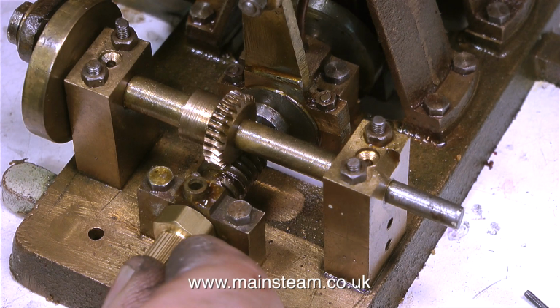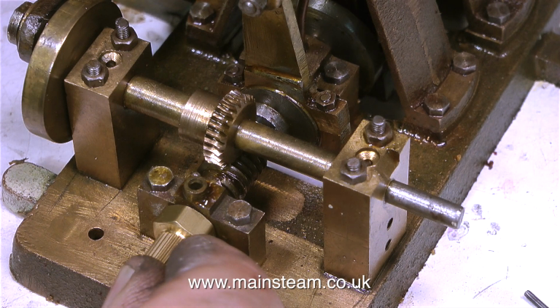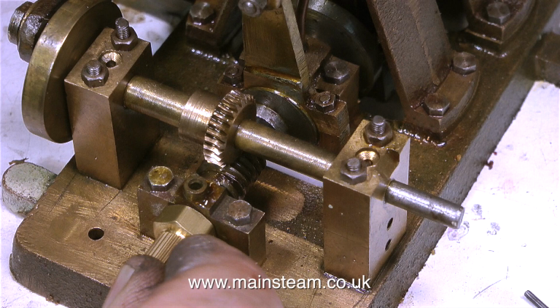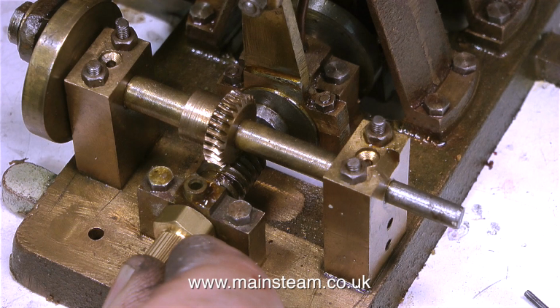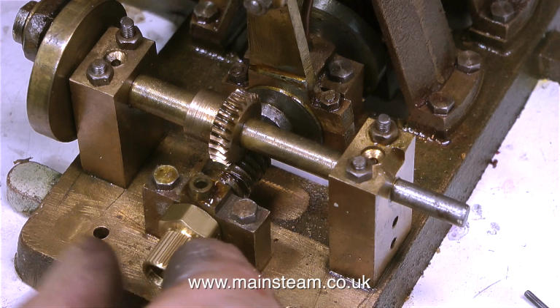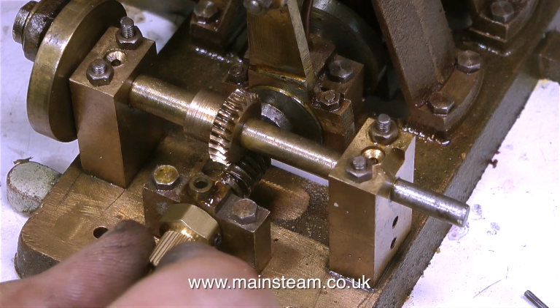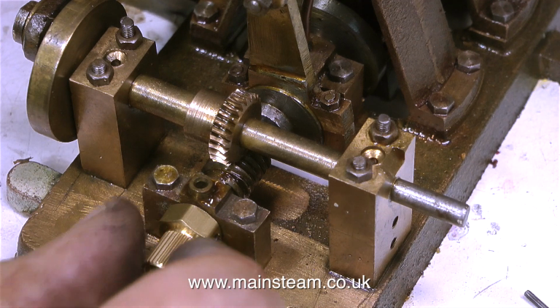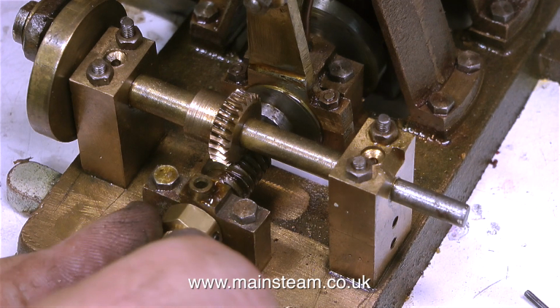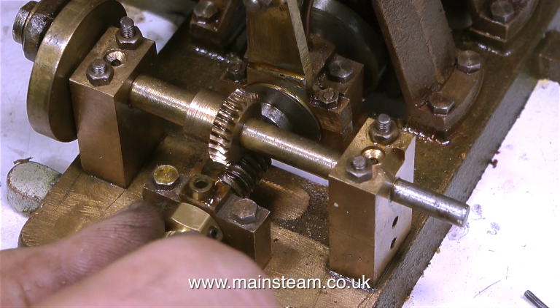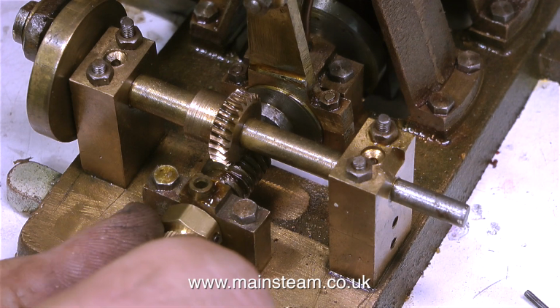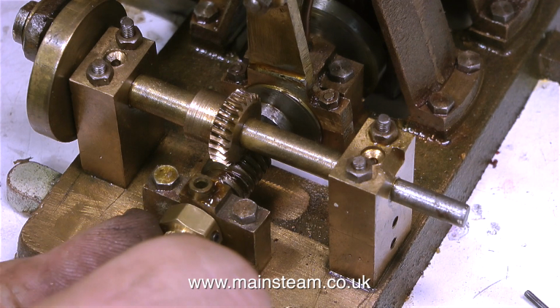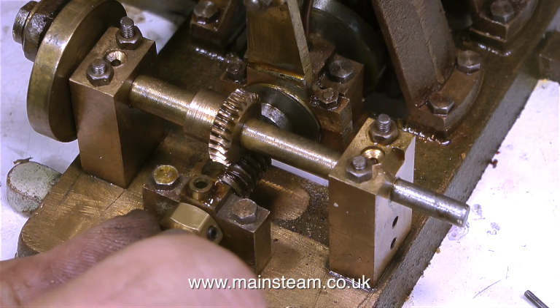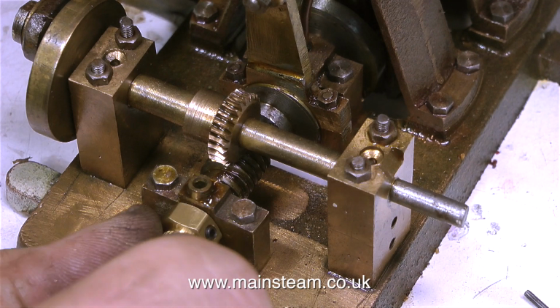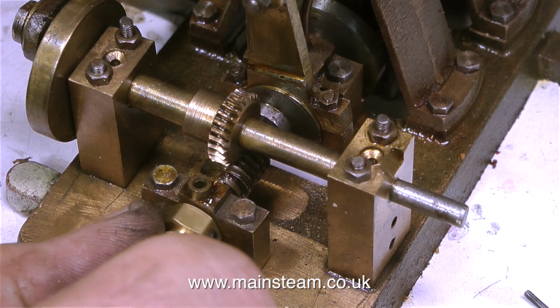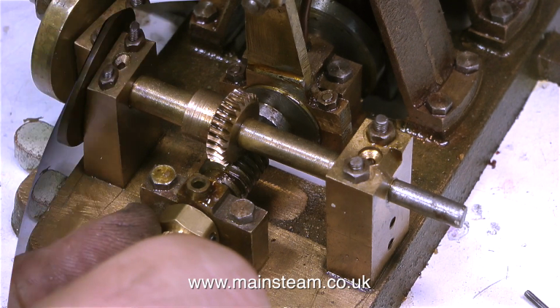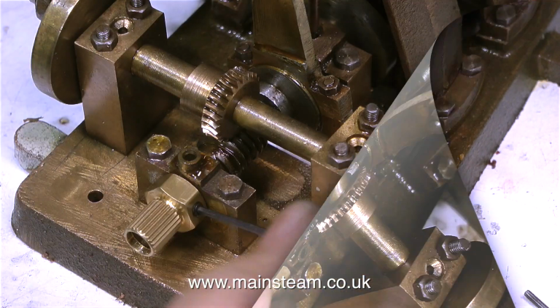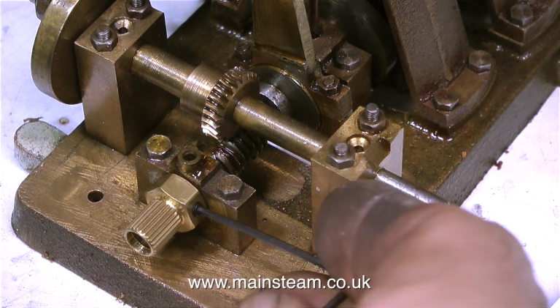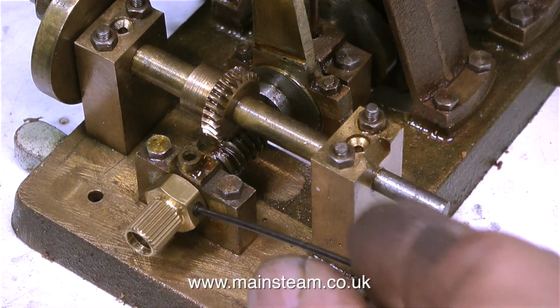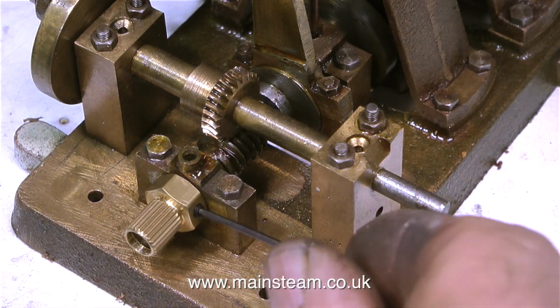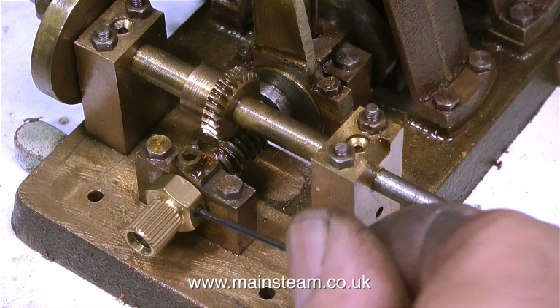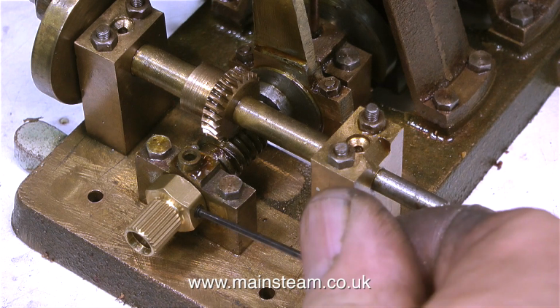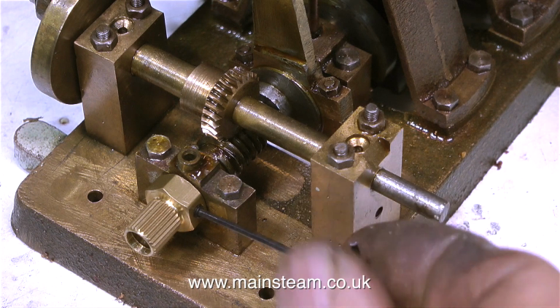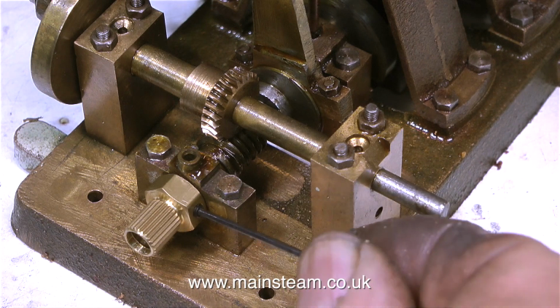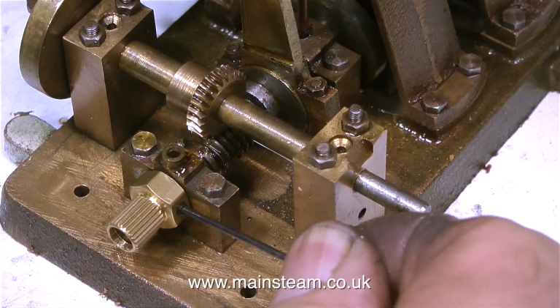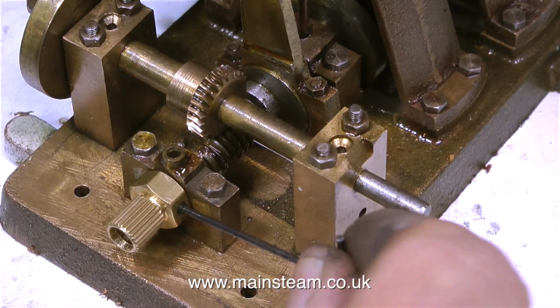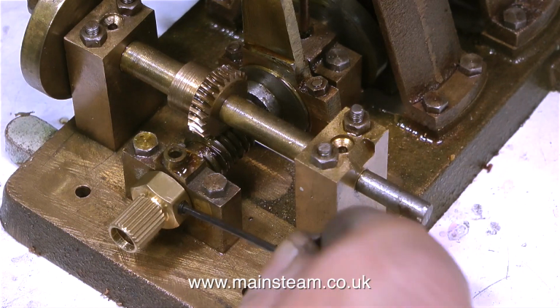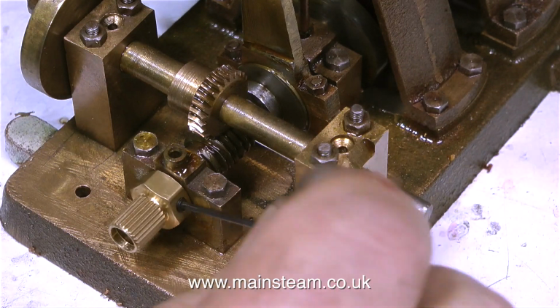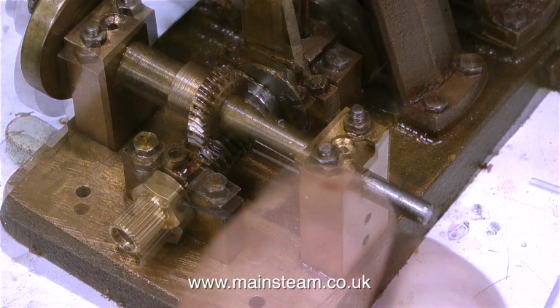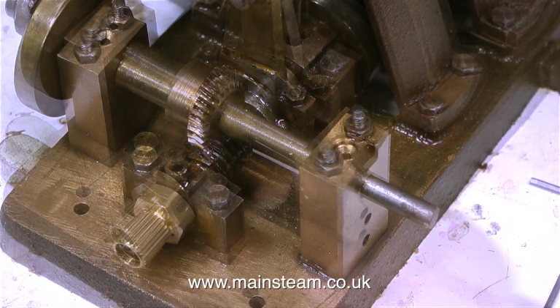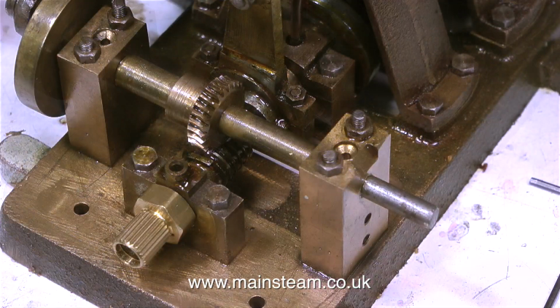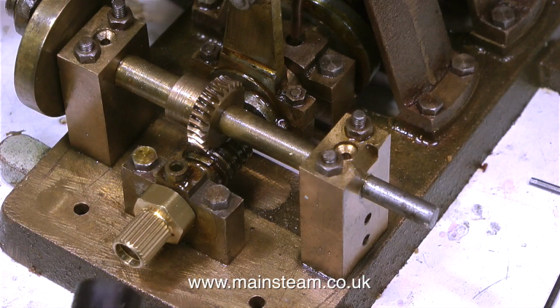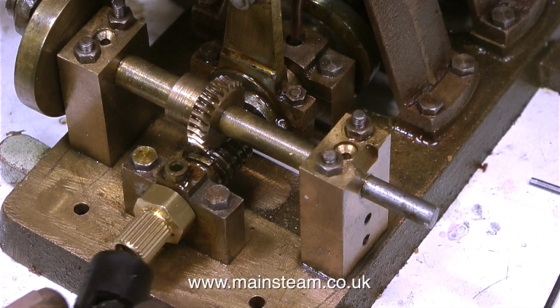In this clip I'm estimating how much end float I need to allow — it's only a tiny amount that's required — so tighten the grub screw and that's it for this part of the job.